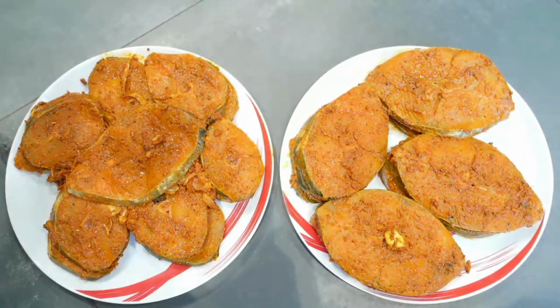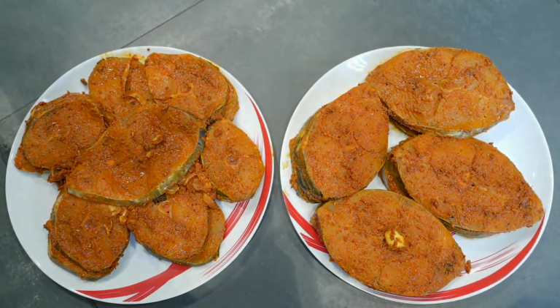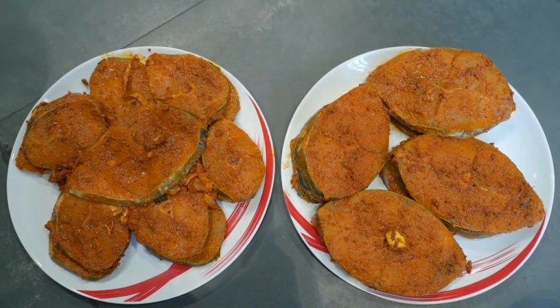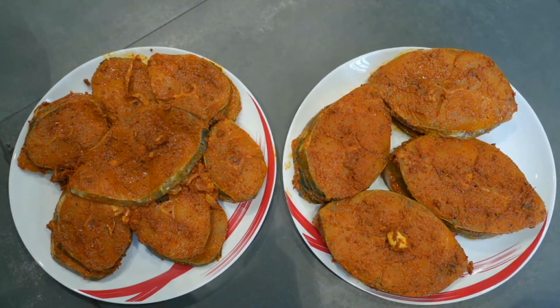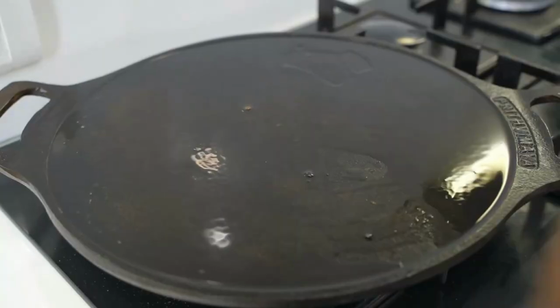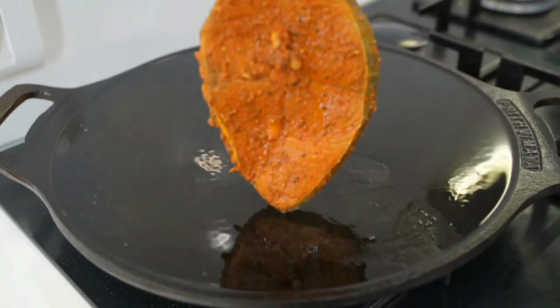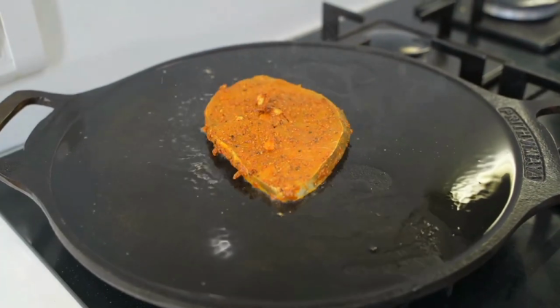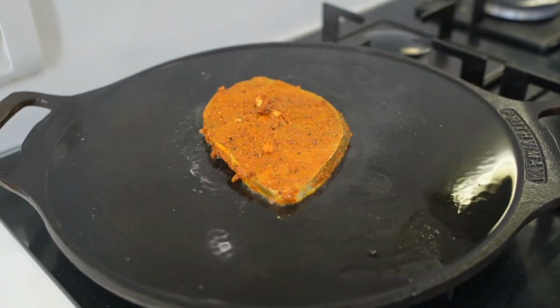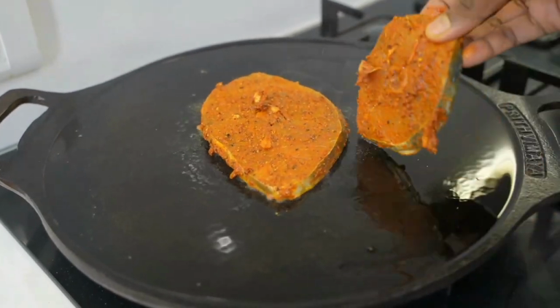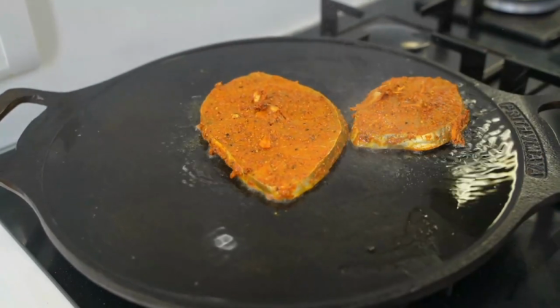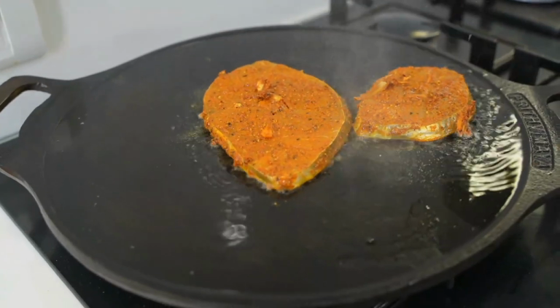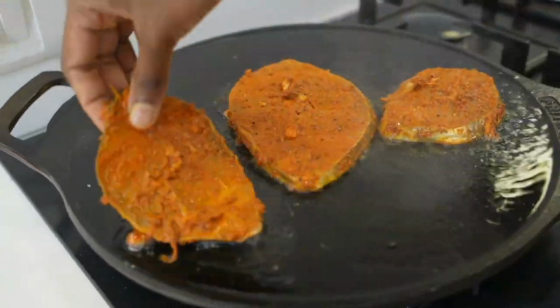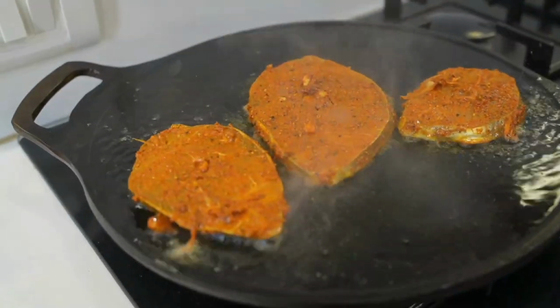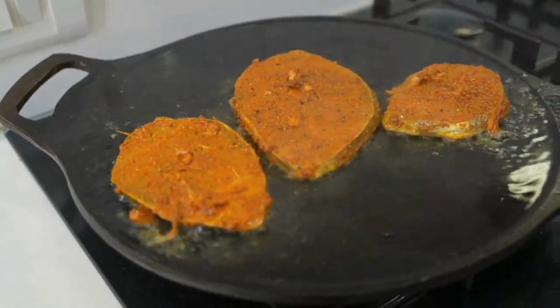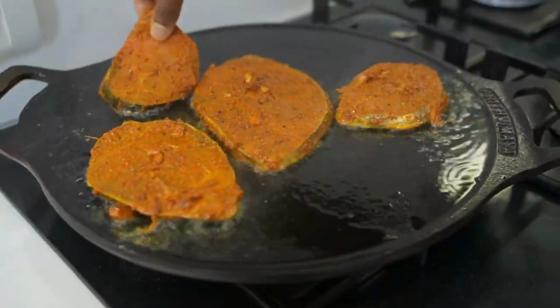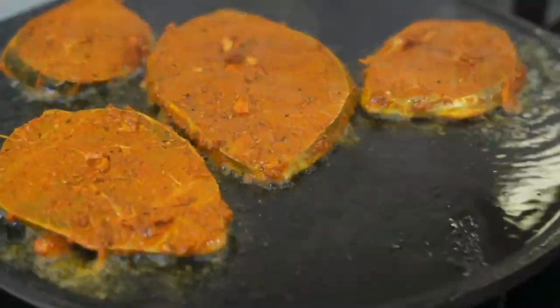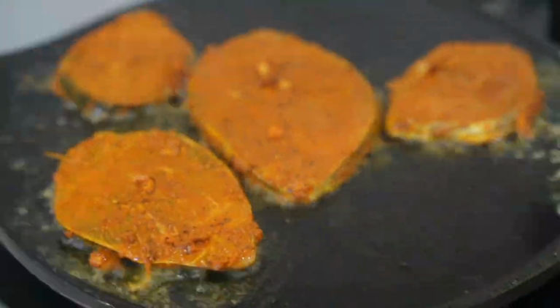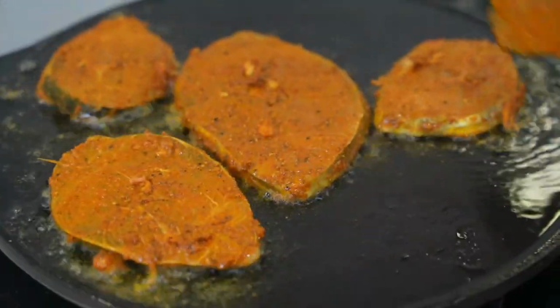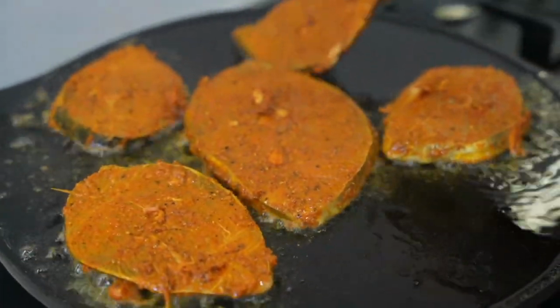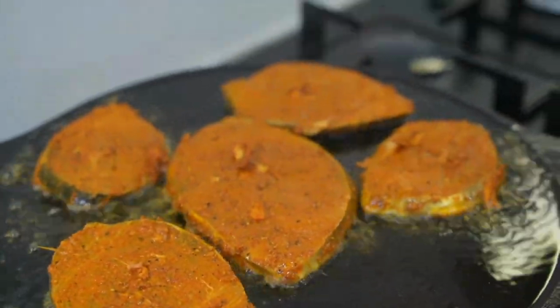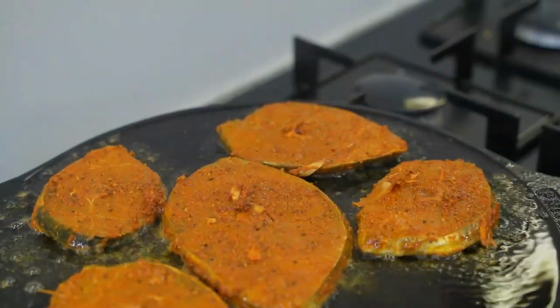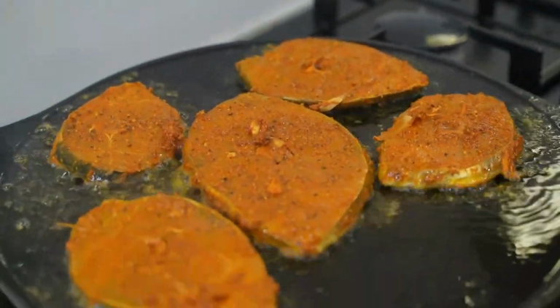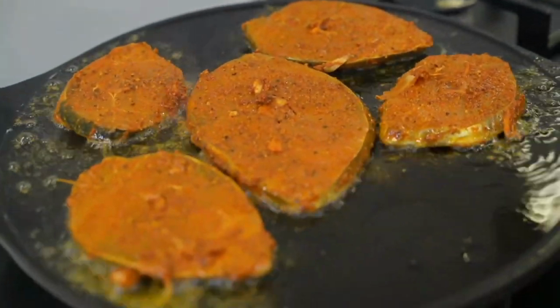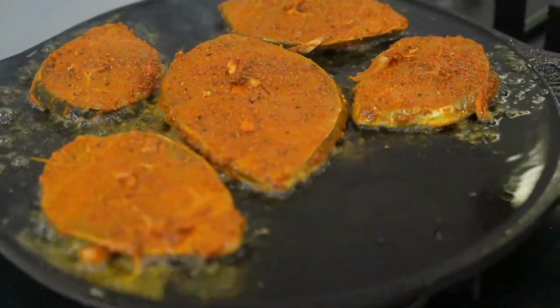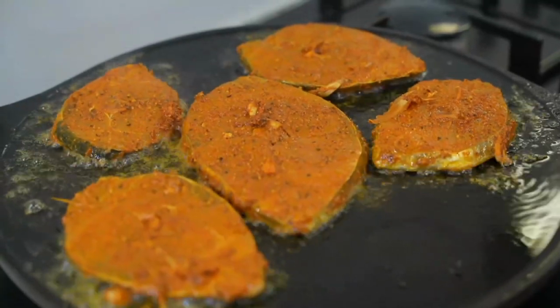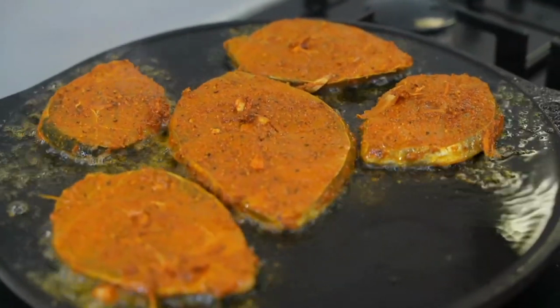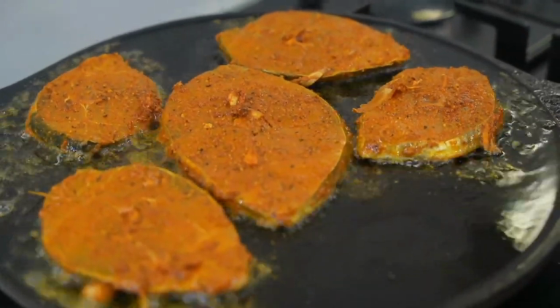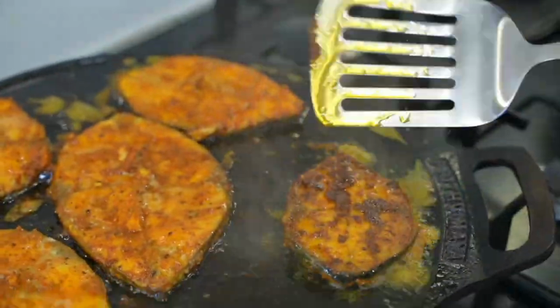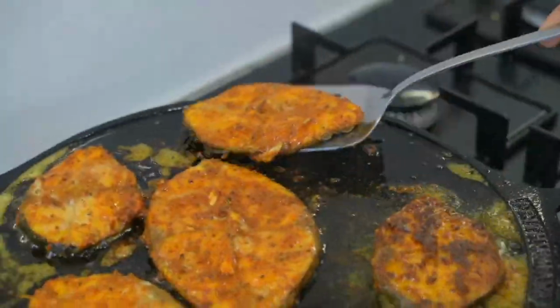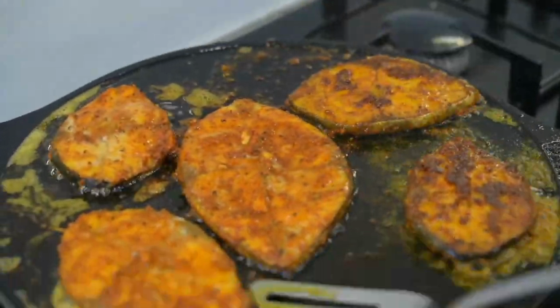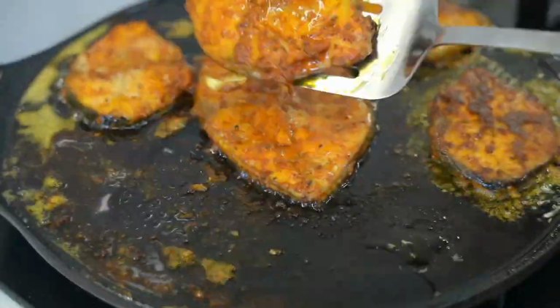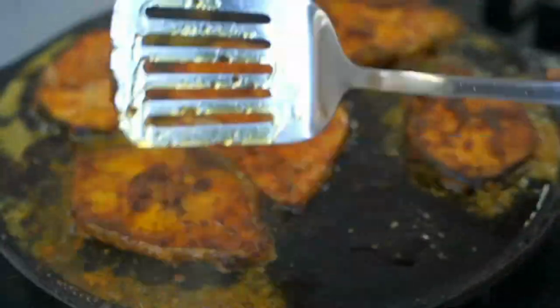Now I have applied the masala to all the sea fish pieces. To a tawa, I have added some oil and I am going to fry the pieces for around 5 to 8 minutes, so around 4 to 5 minutes on each side.